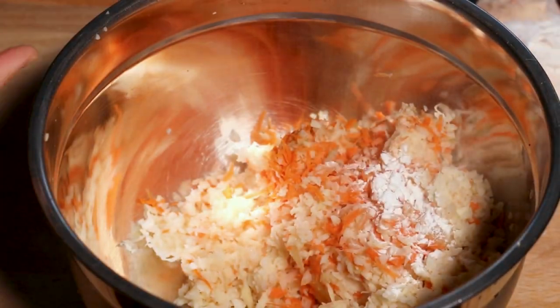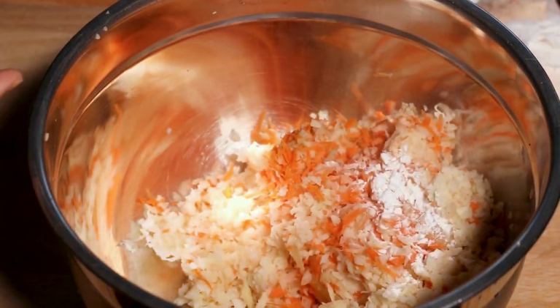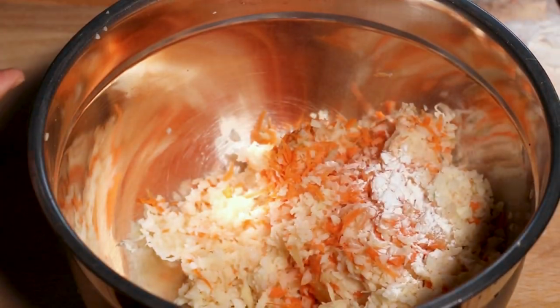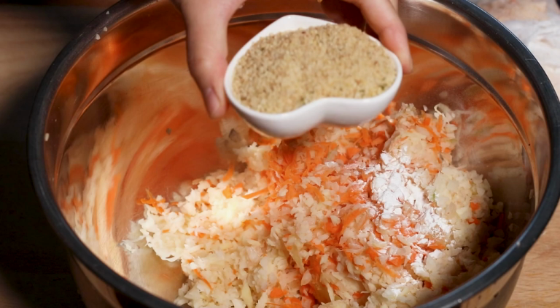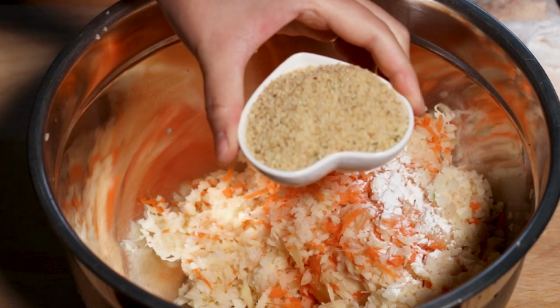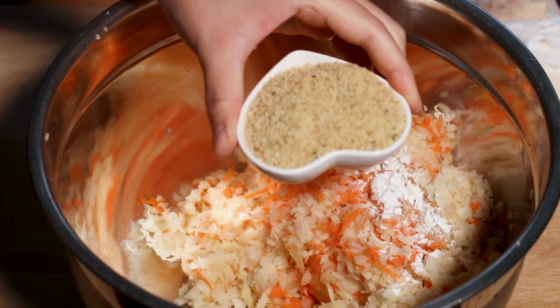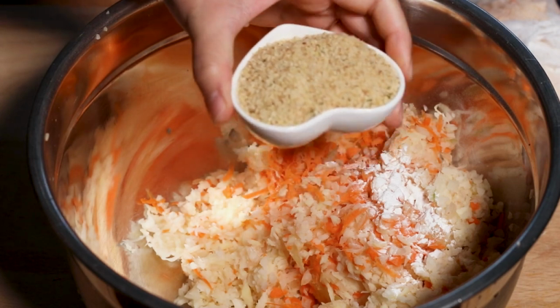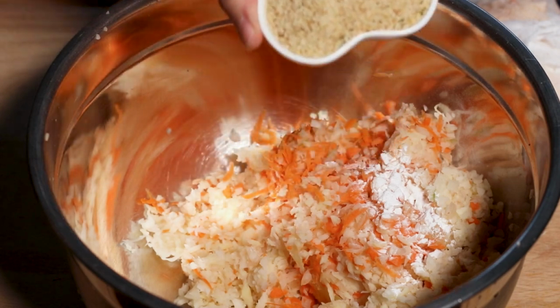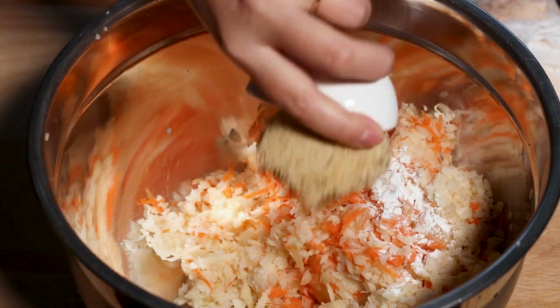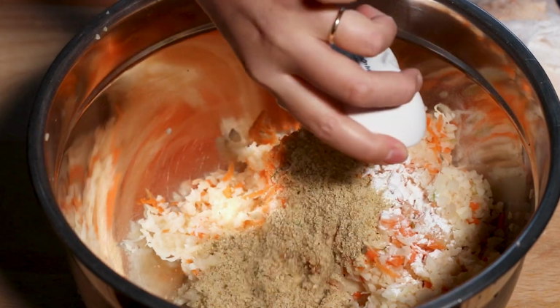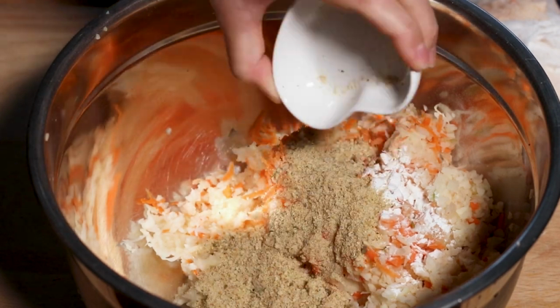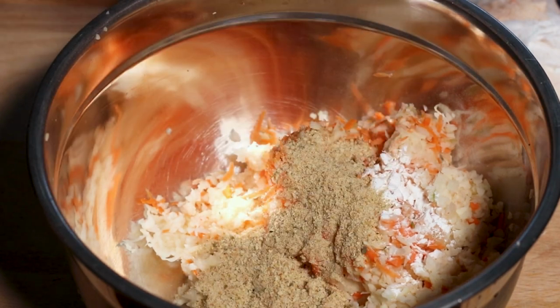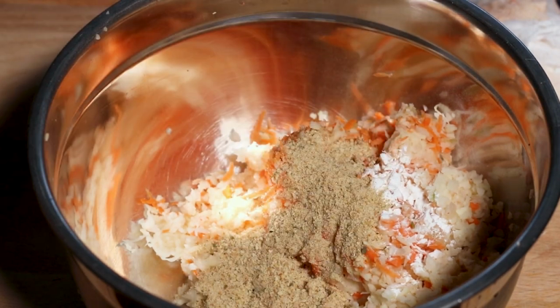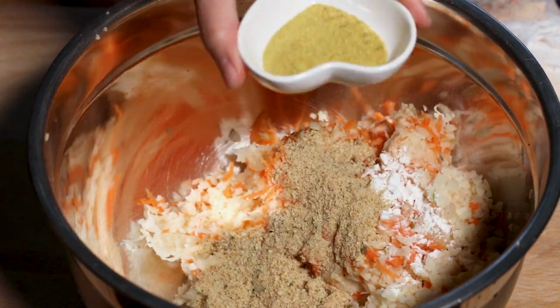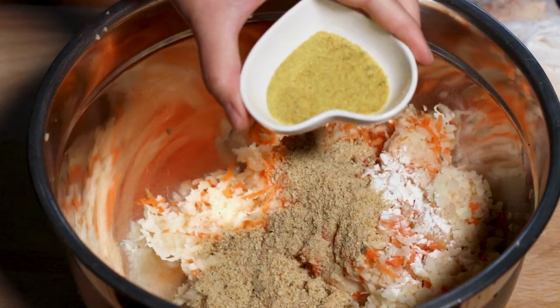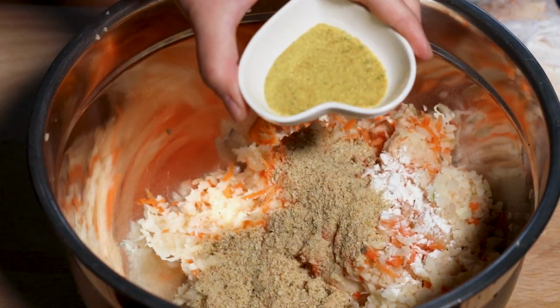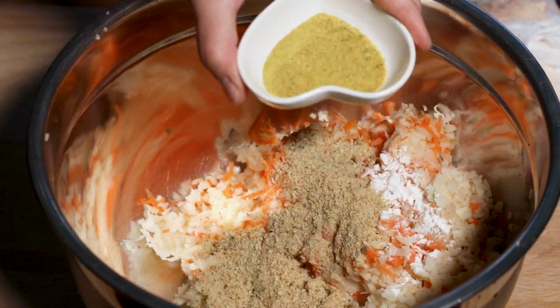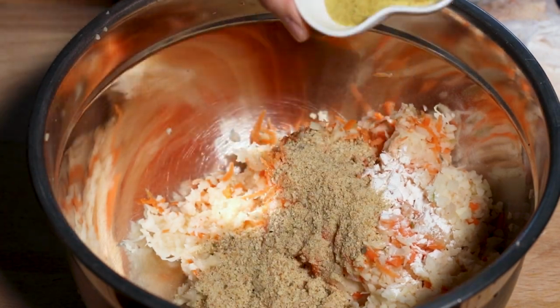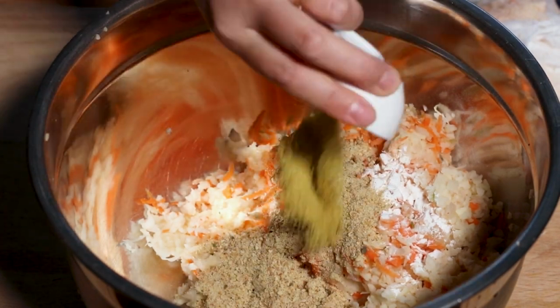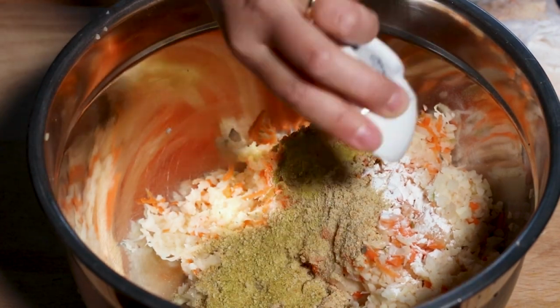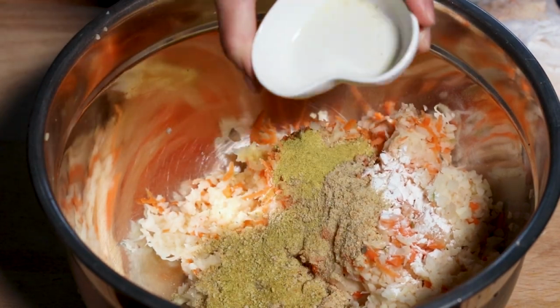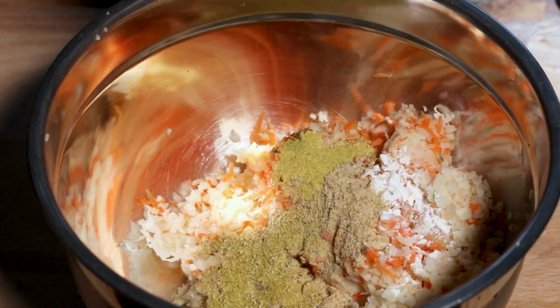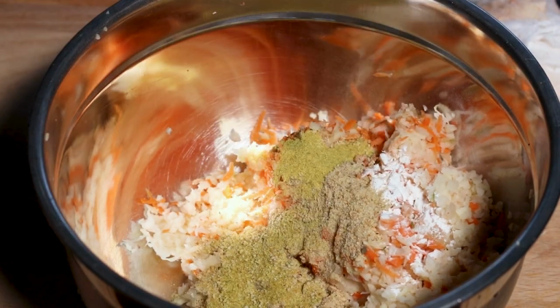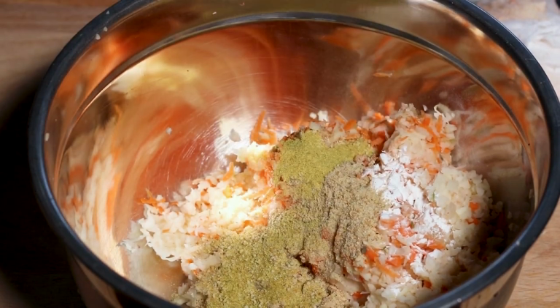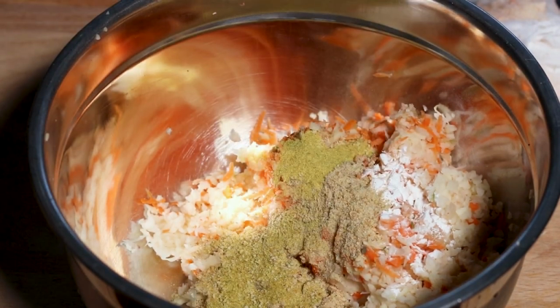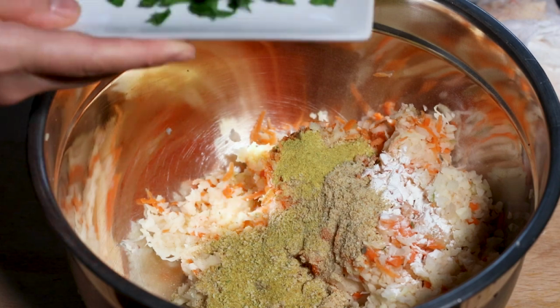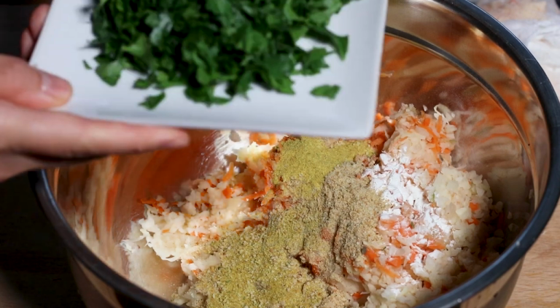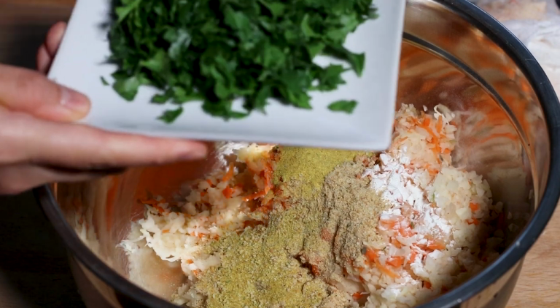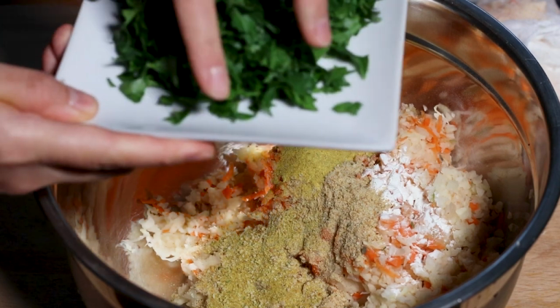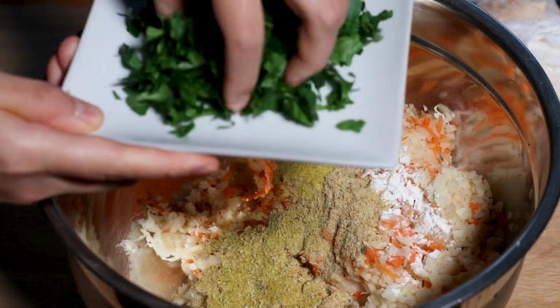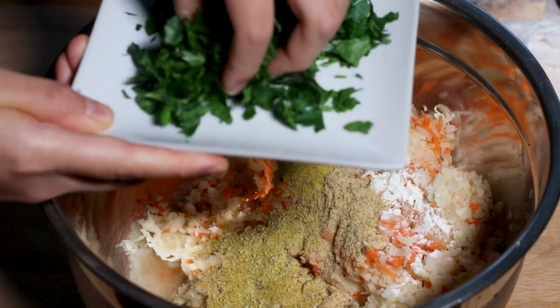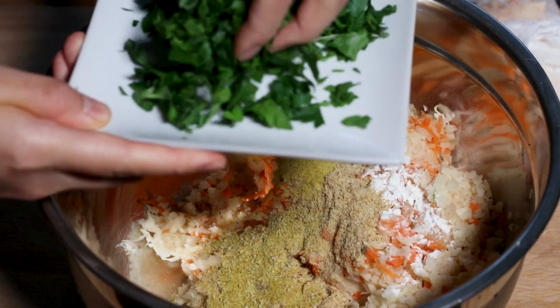Add half a teaspoon of baking powder, a quarter cup of breadcrumbs, a teaspoon of chicken consommé powder, and a handful of chopped parsley.